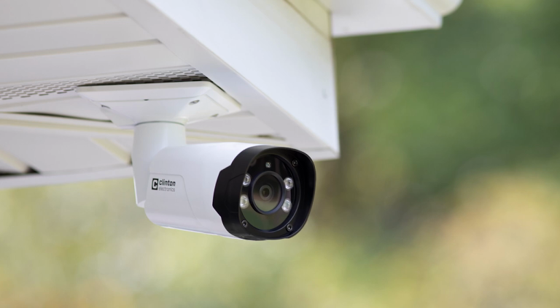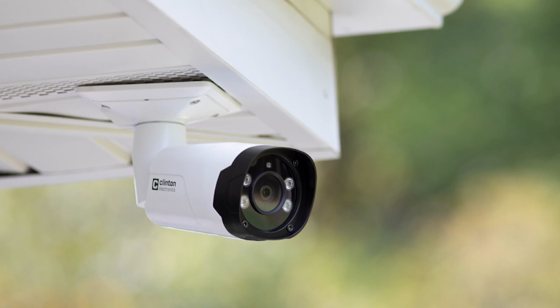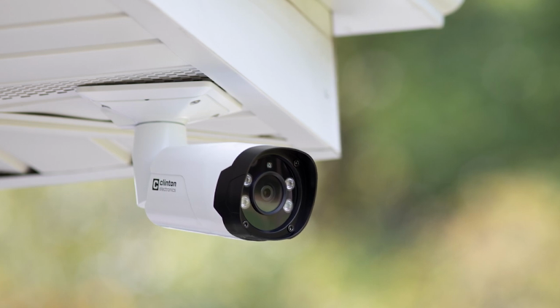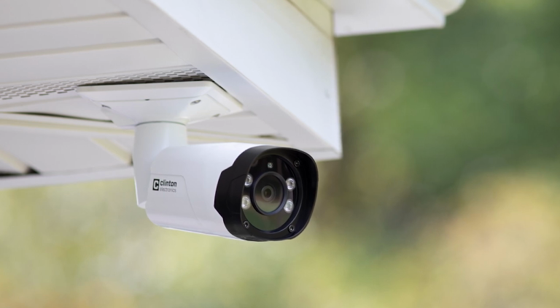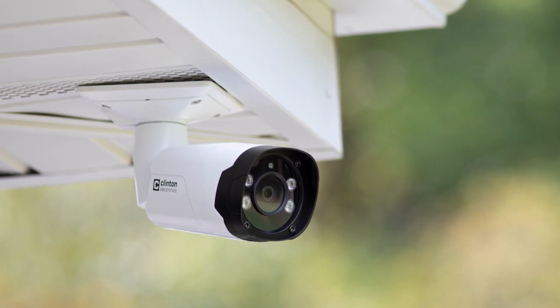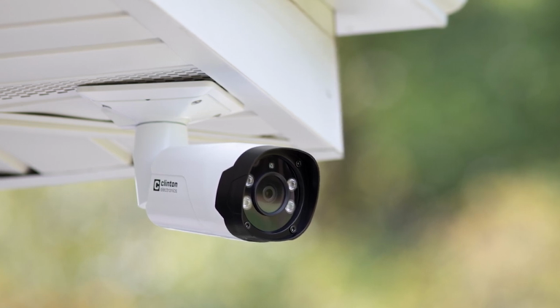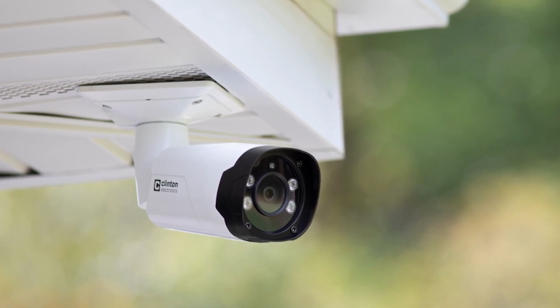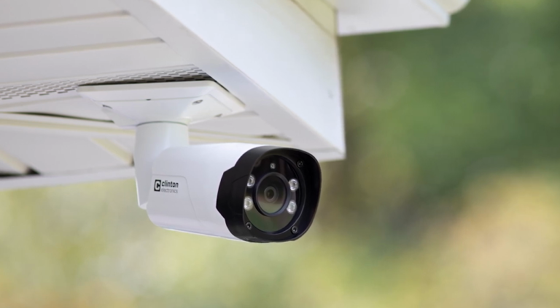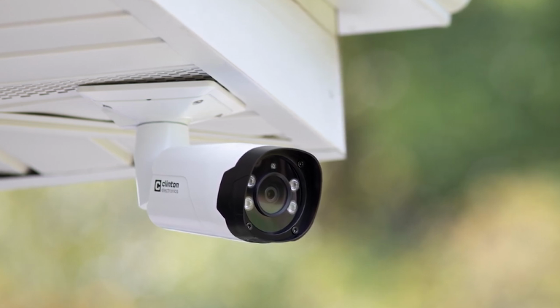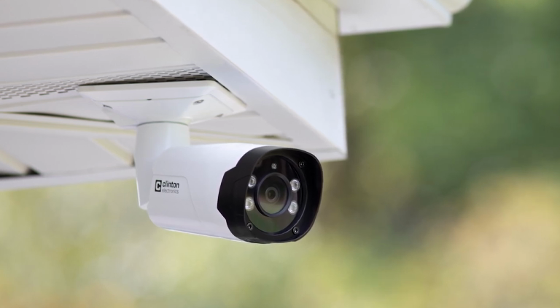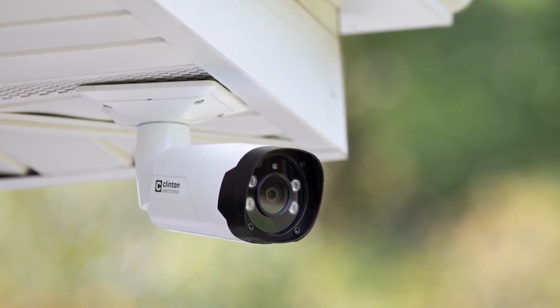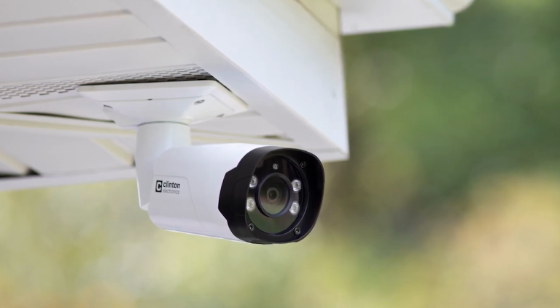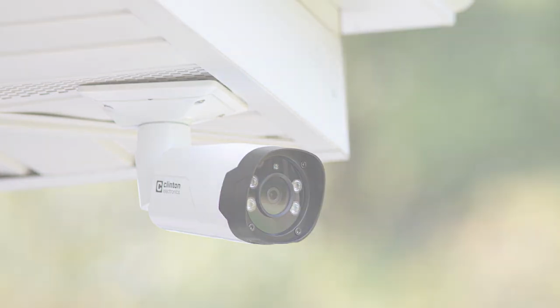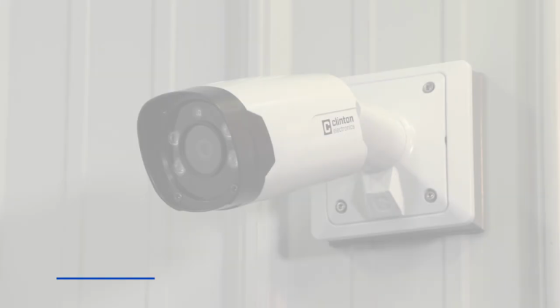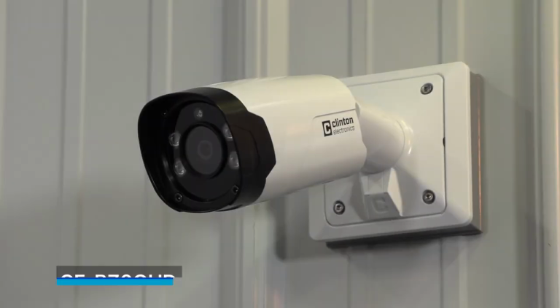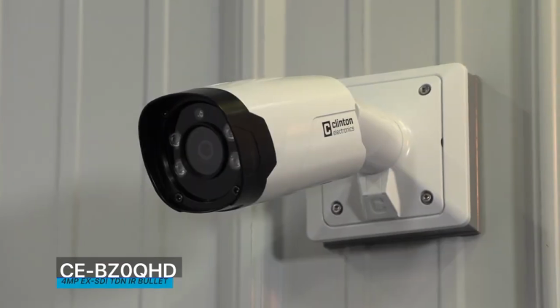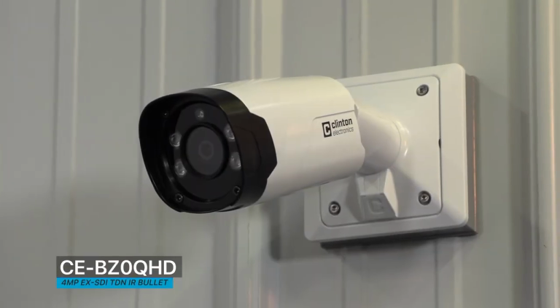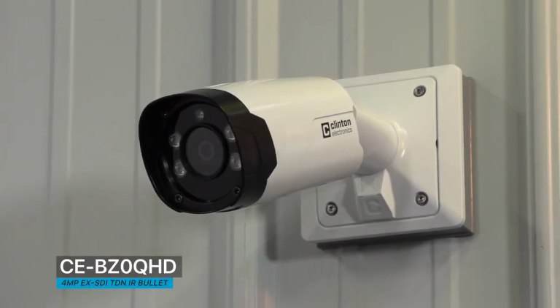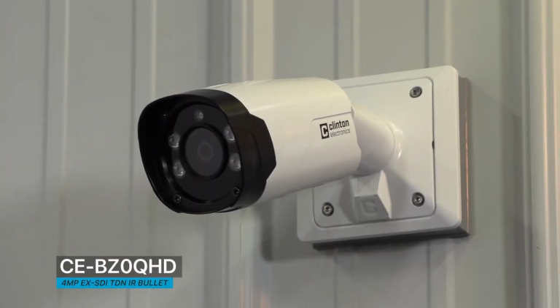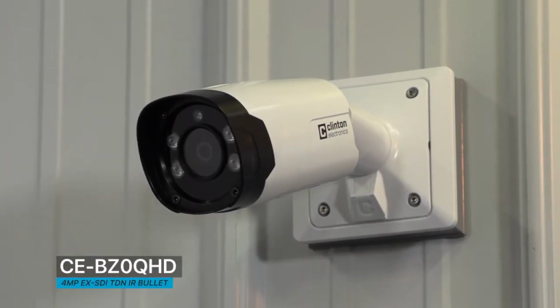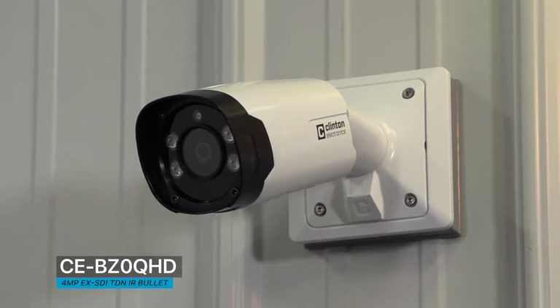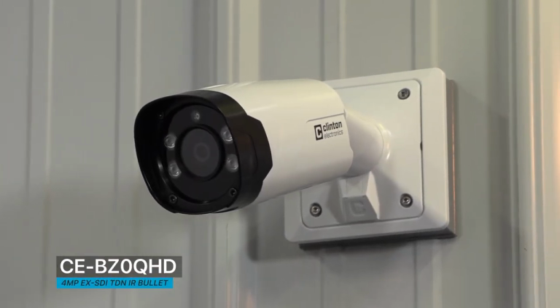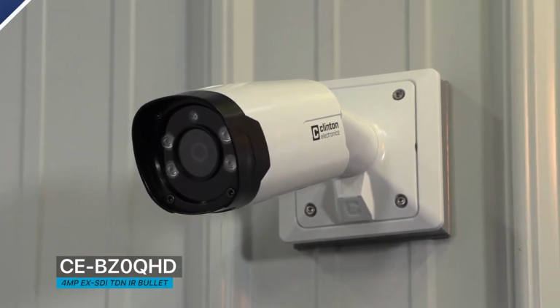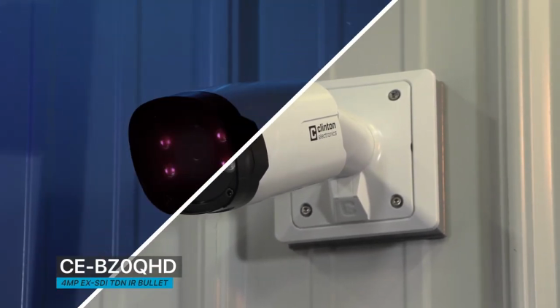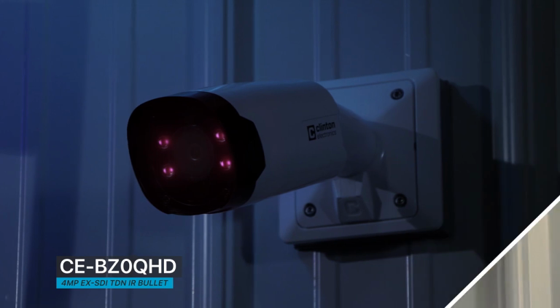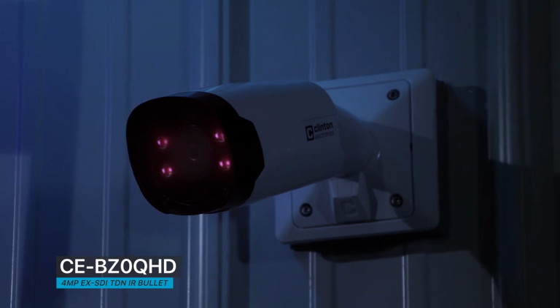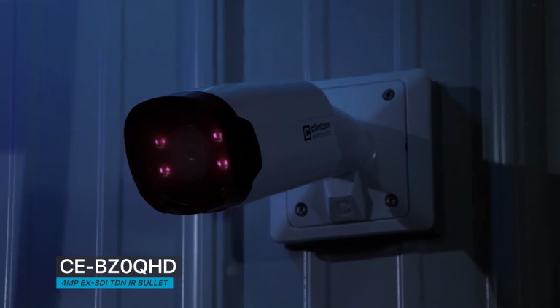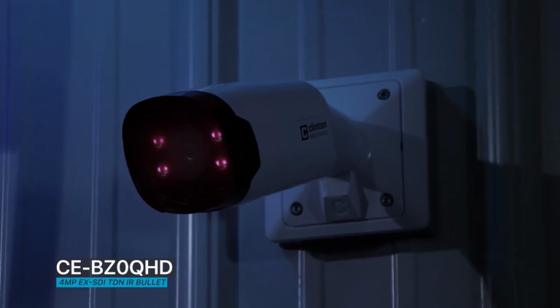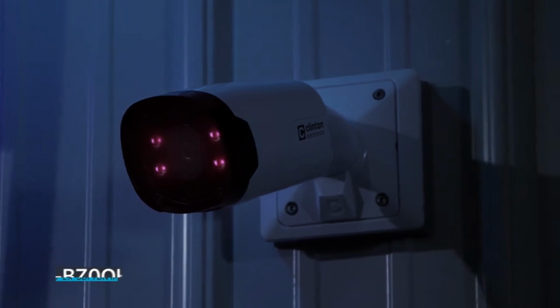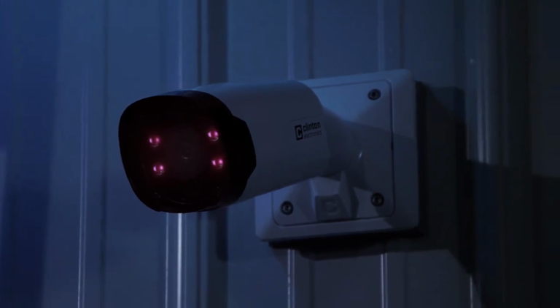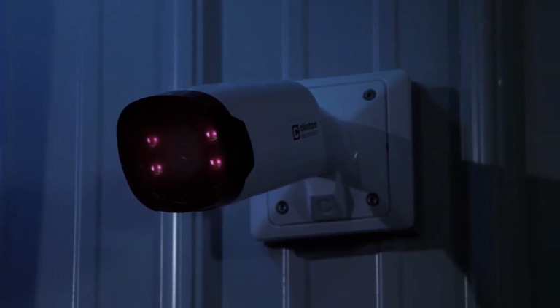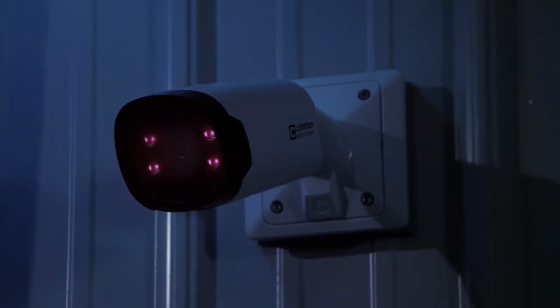Are you looking for a budget-friendly IR bullet camera with exceptional image quality day and night? Introducing the CE-BZ0QHD from Clinton Electronics, a 4 megapixel EX-SDI true day night IR bullet camera.